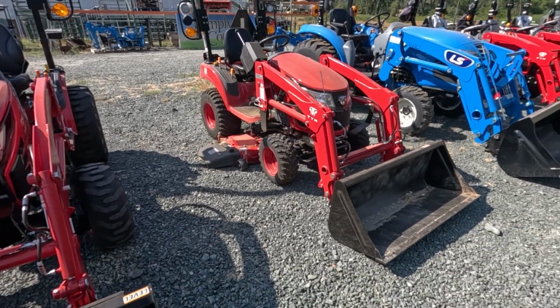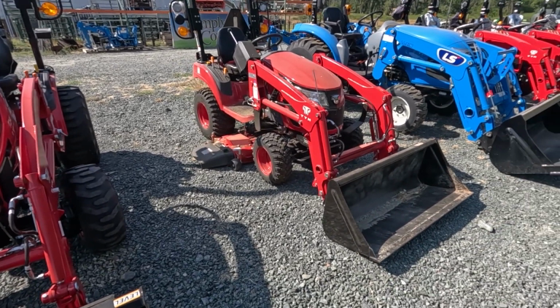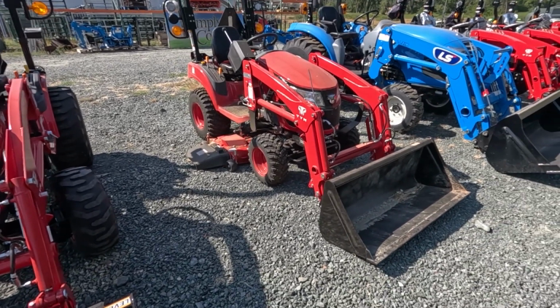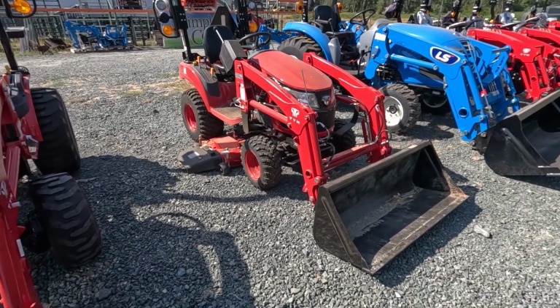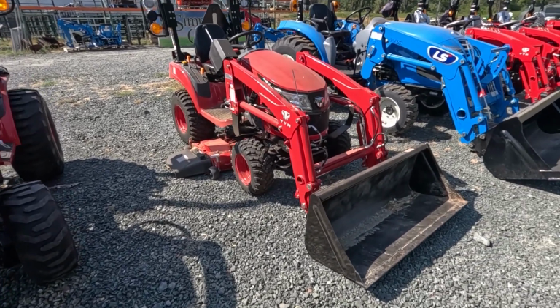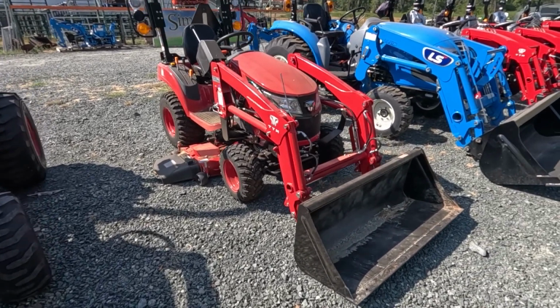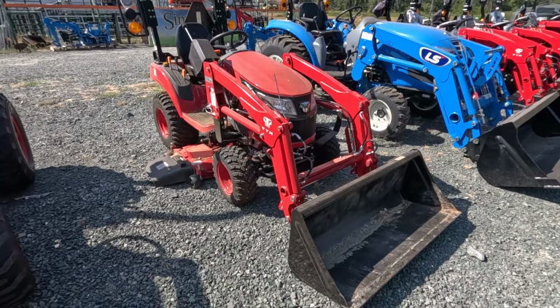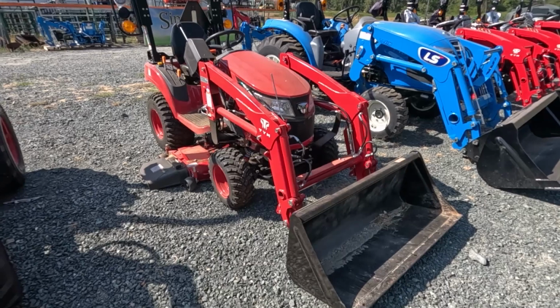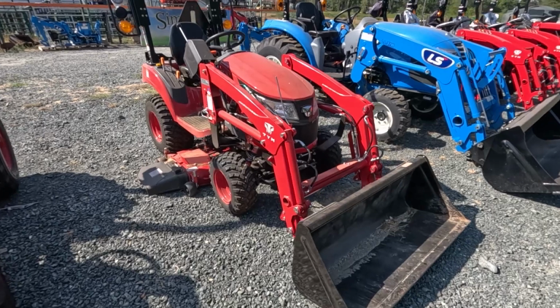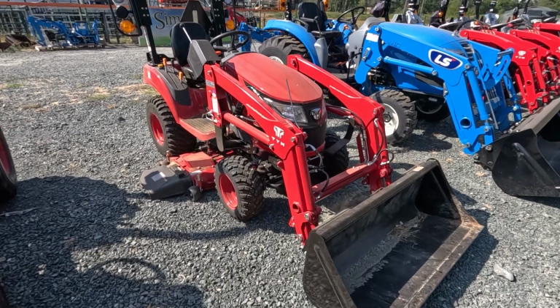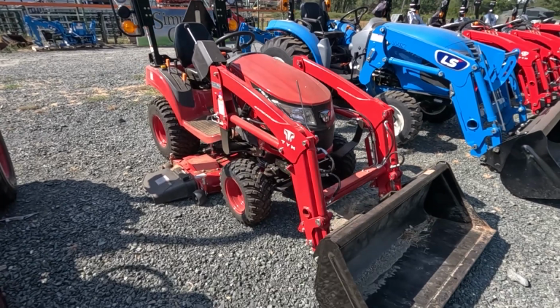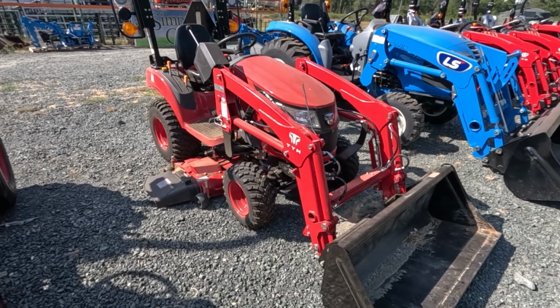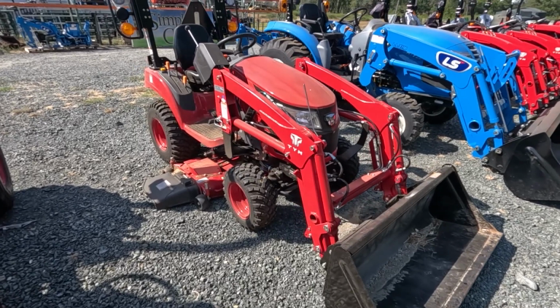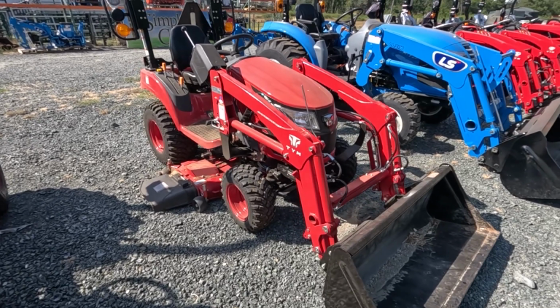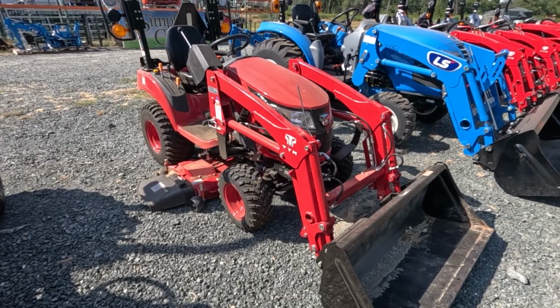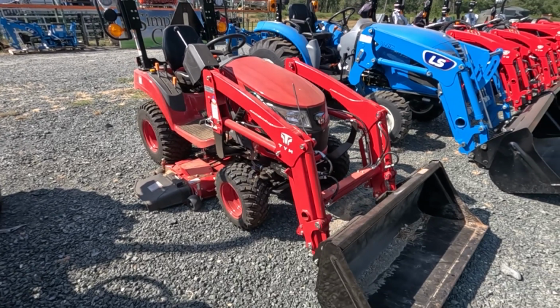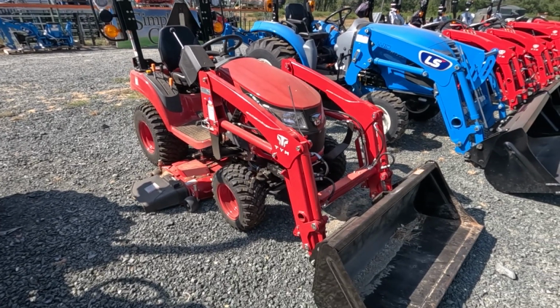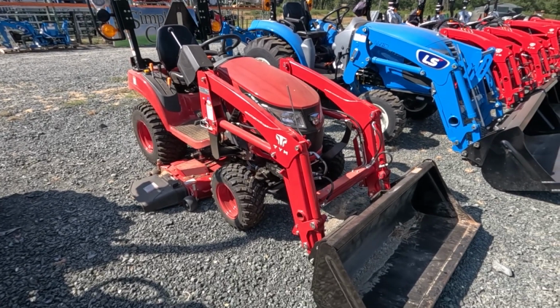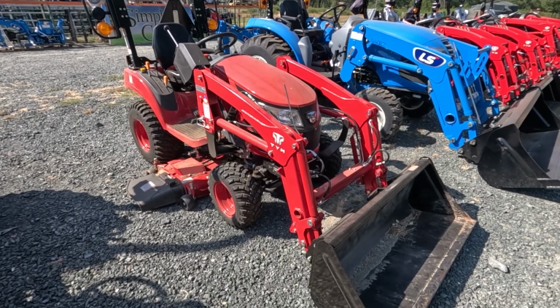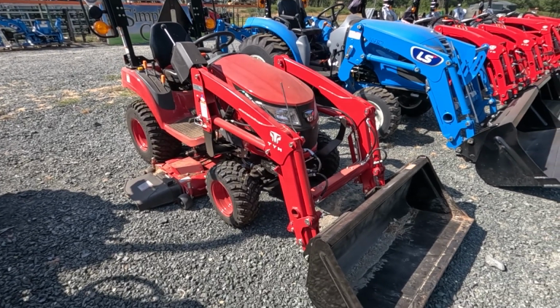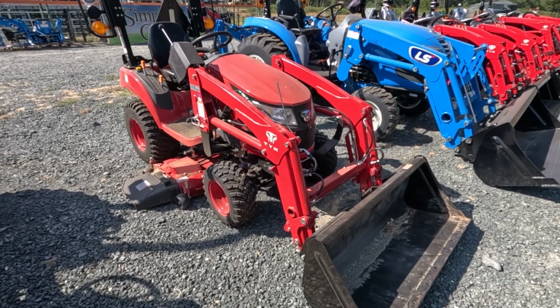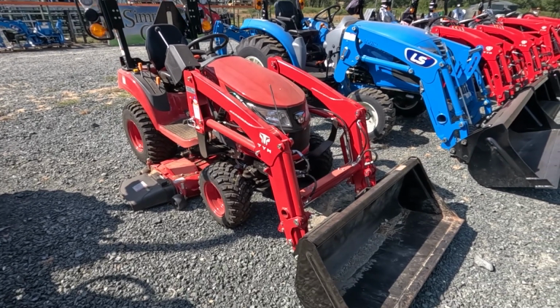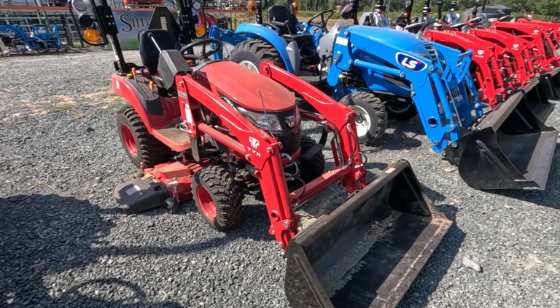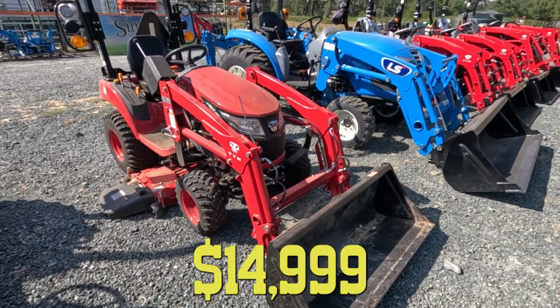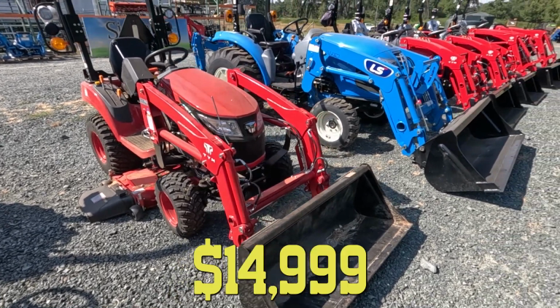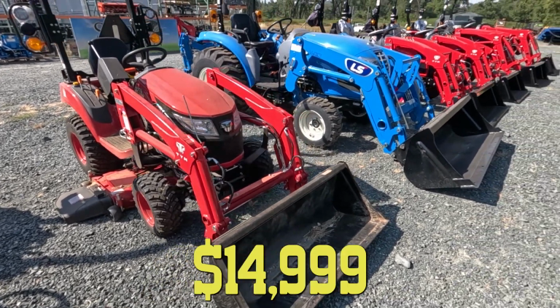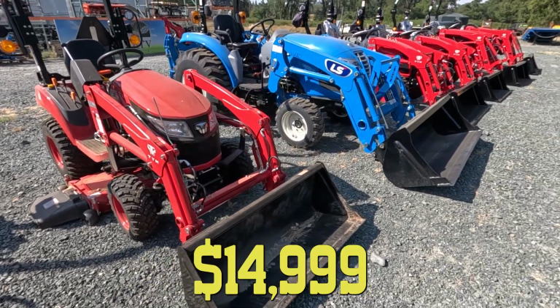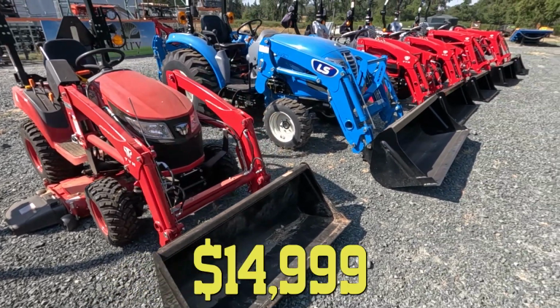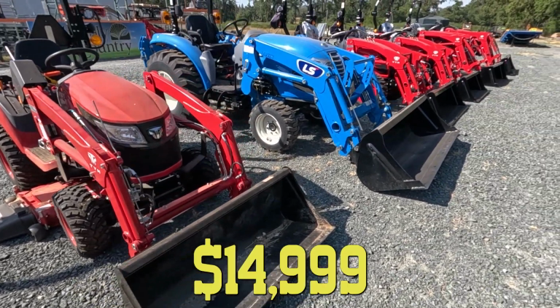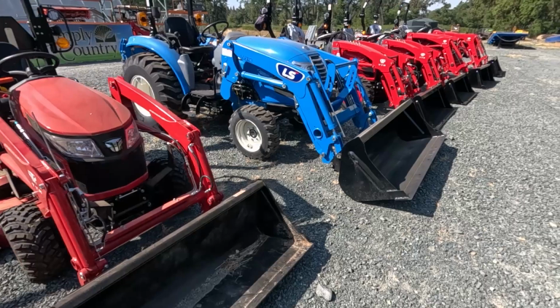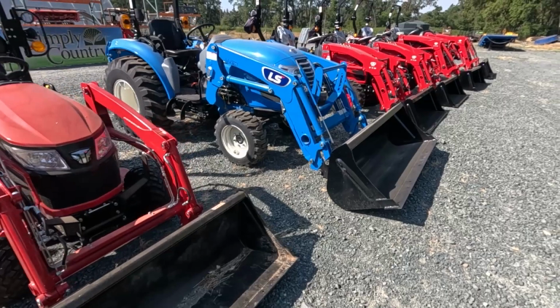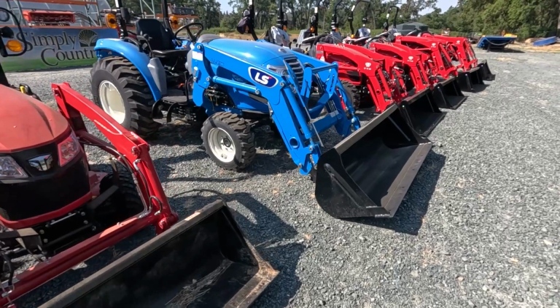This little model here, we've got tractor, loader, and mower — slightly used, just a few hours on it — for just $14,999. Really good deal.